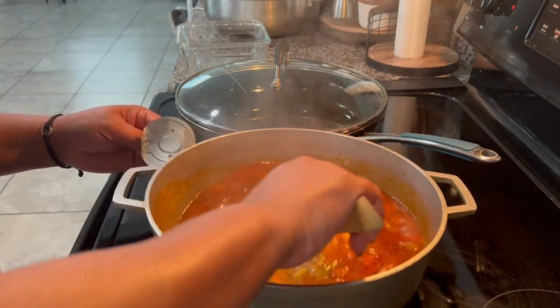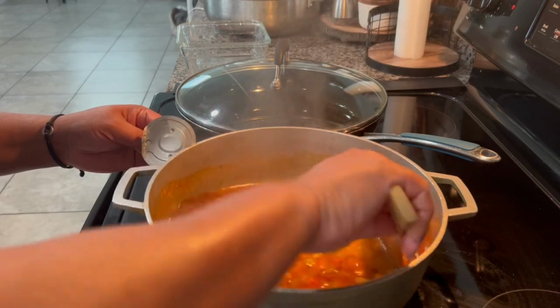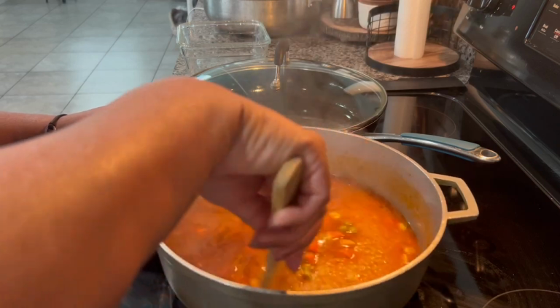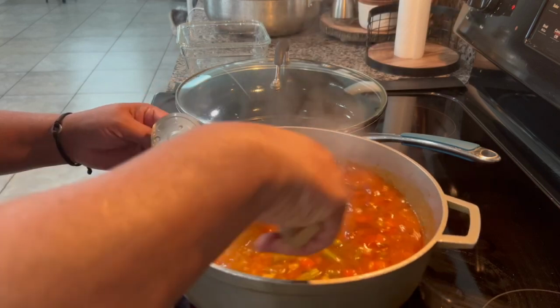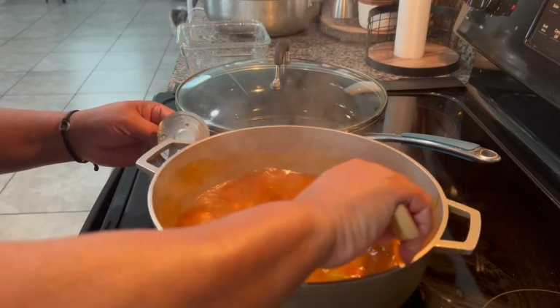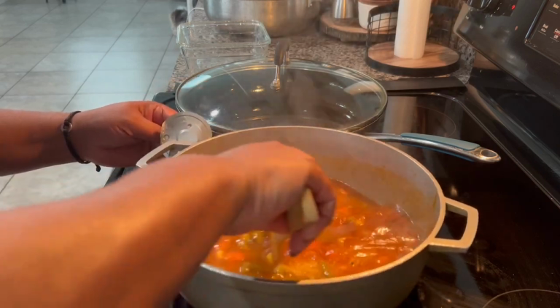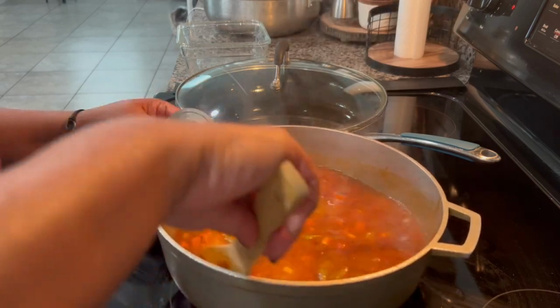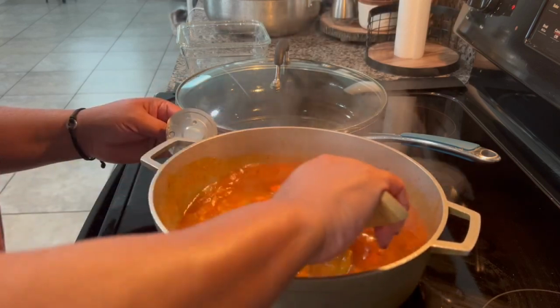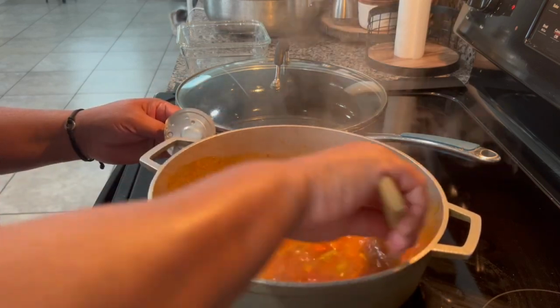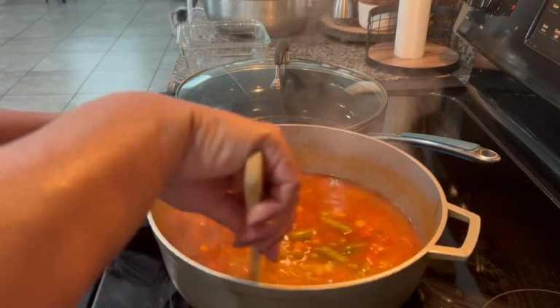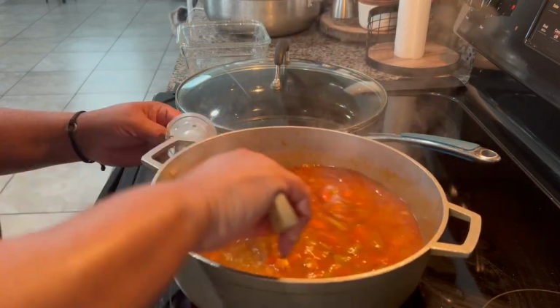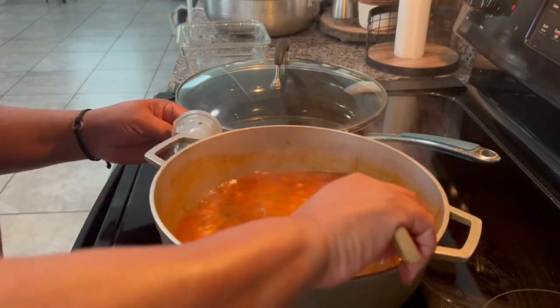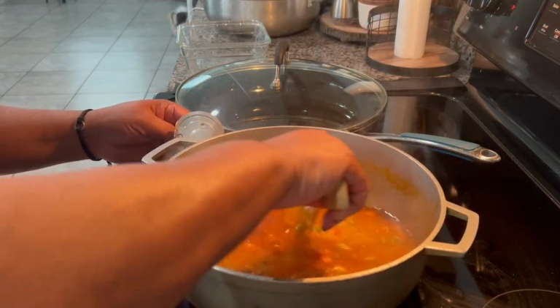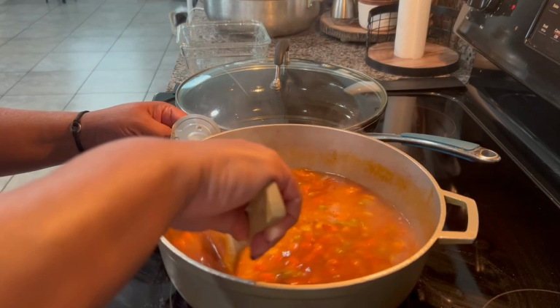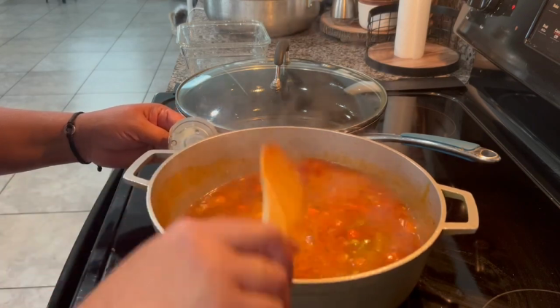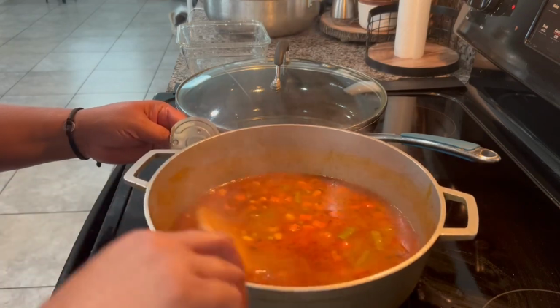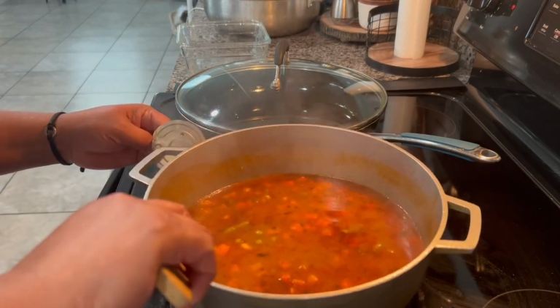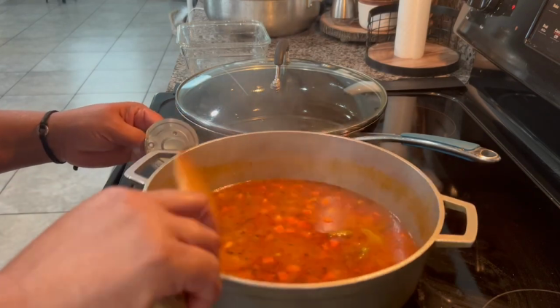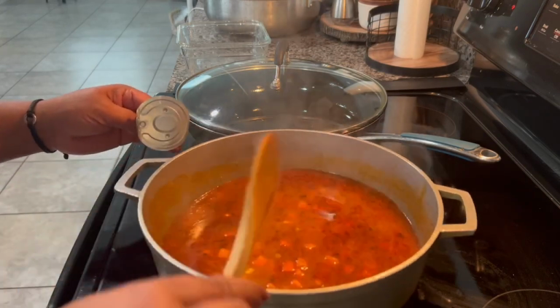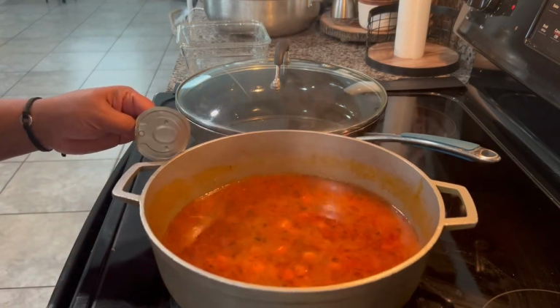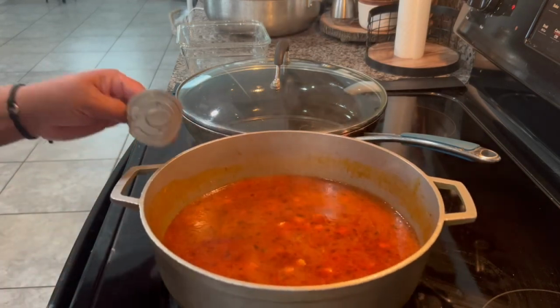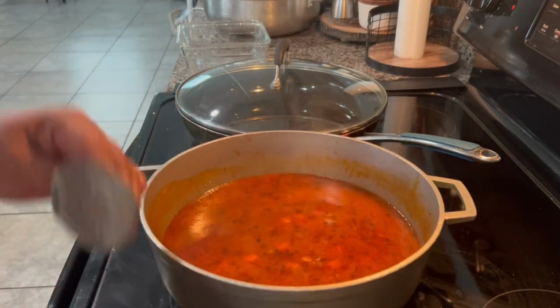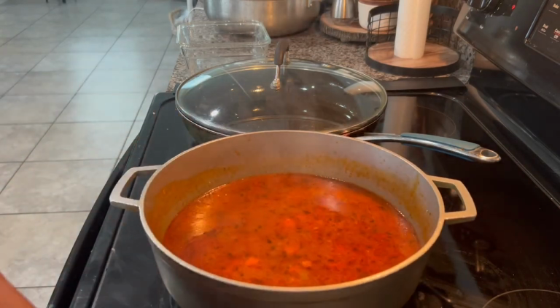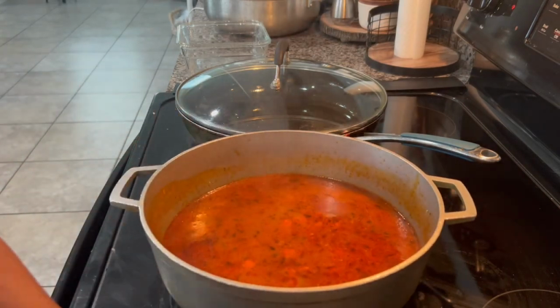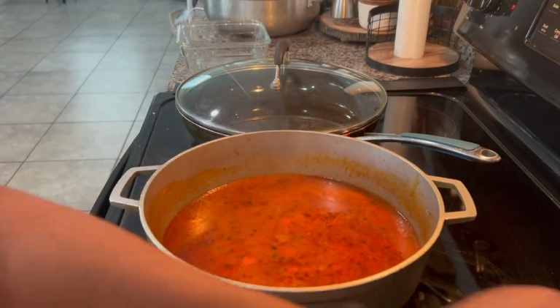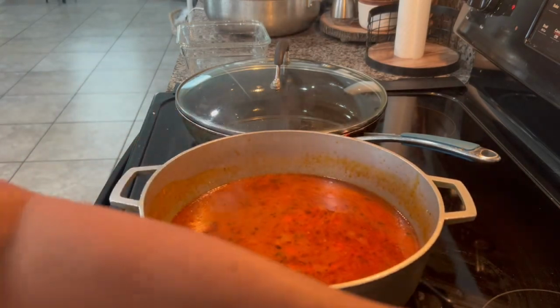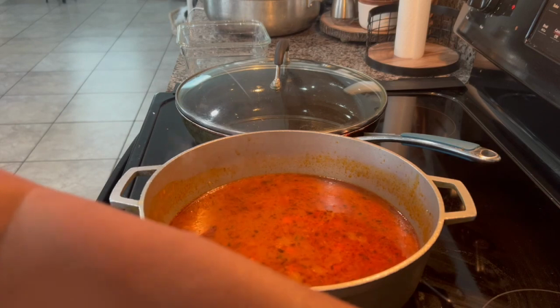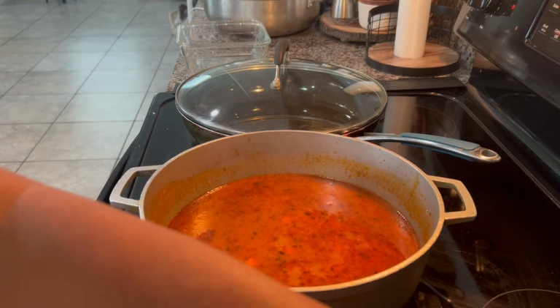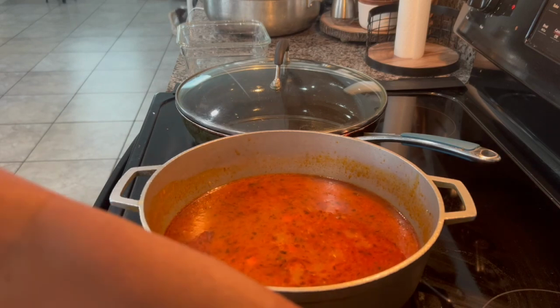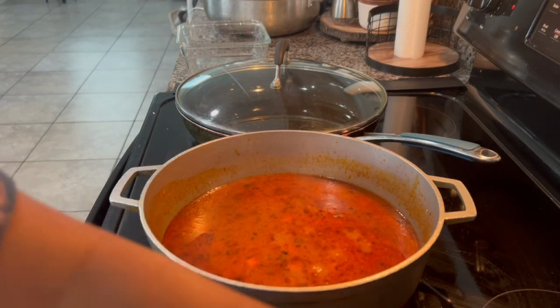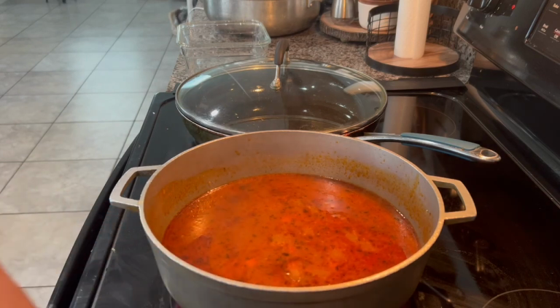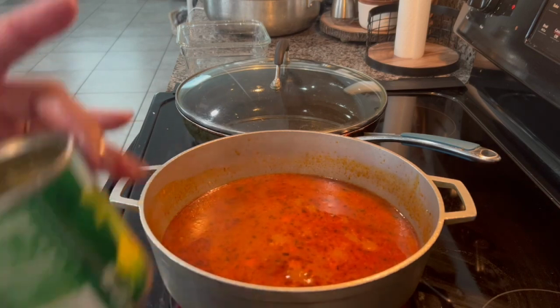We're going to stir and we're putting it on medium-high. We're going to let the water evaporate a little bit, and after that we're going to stir the rice, lower the heat, cover it, and let it cook for 20 minutes.